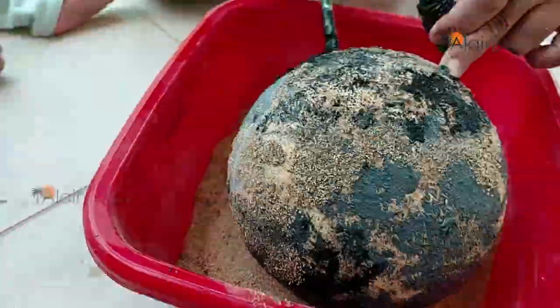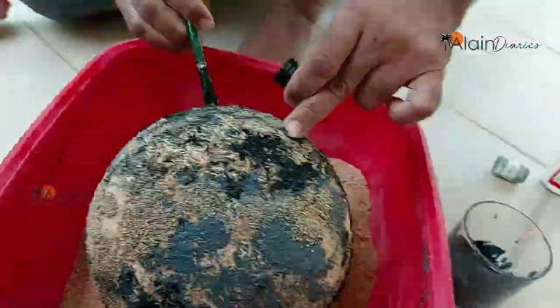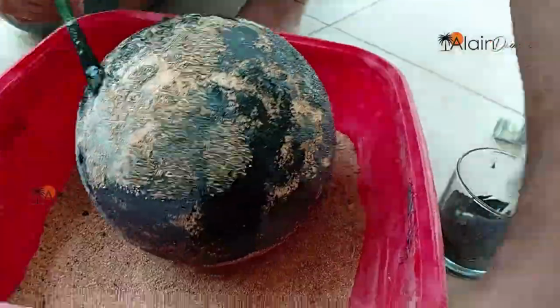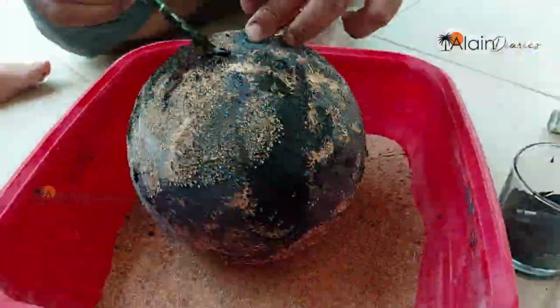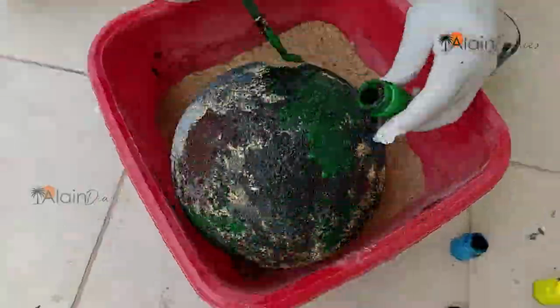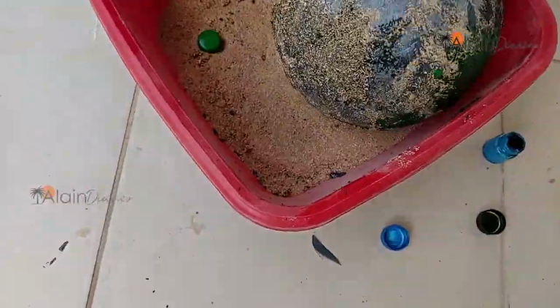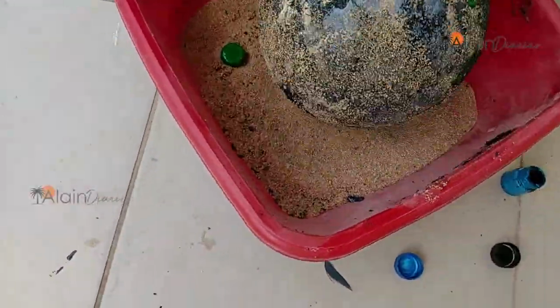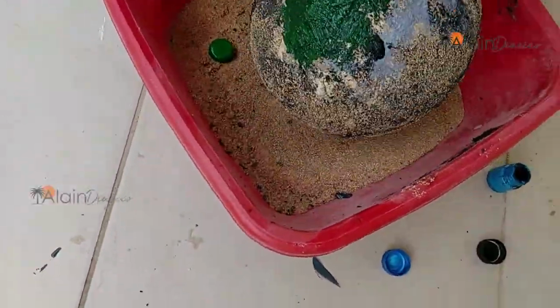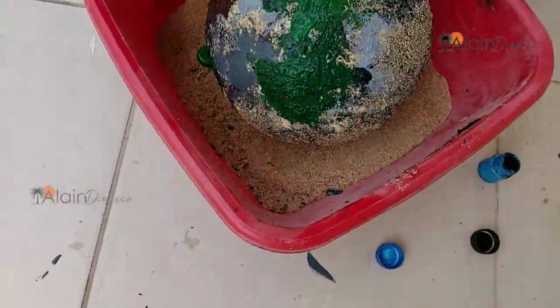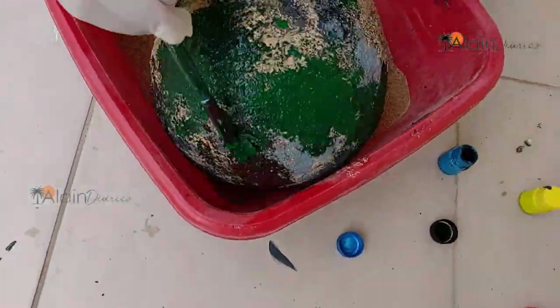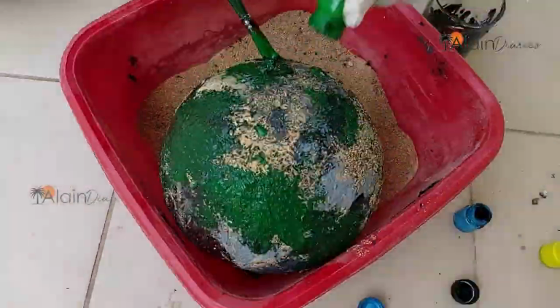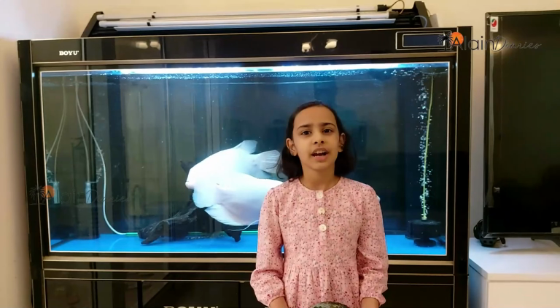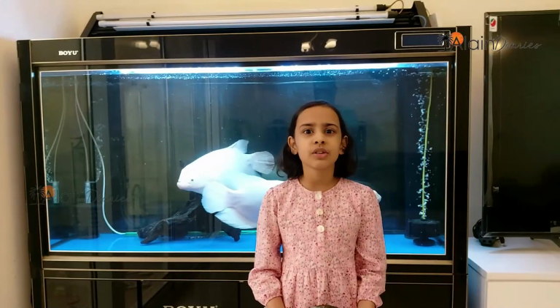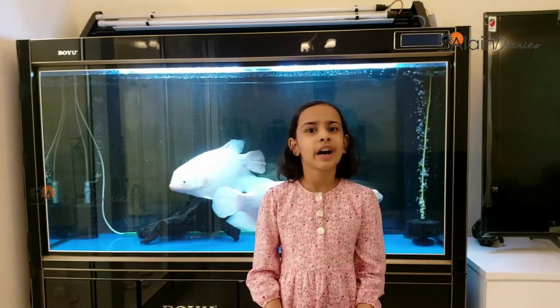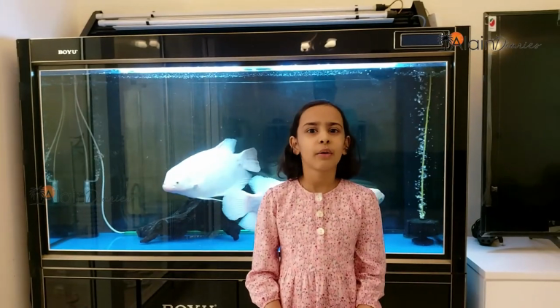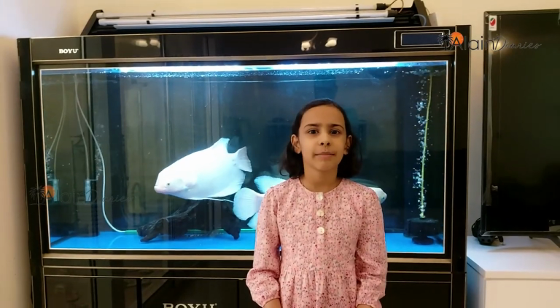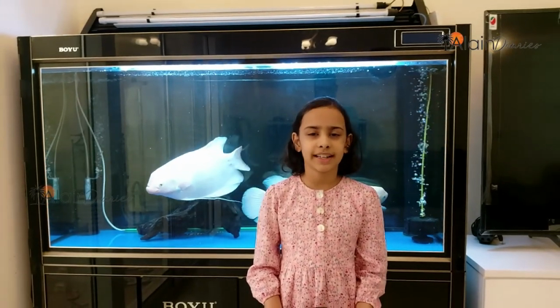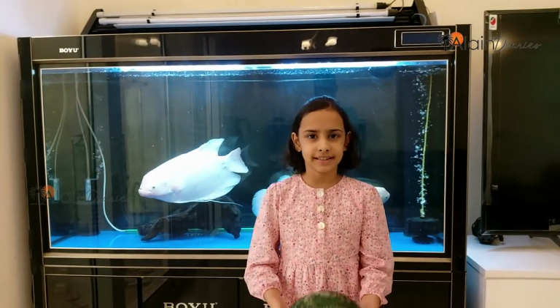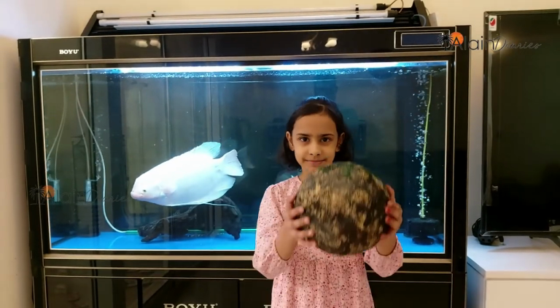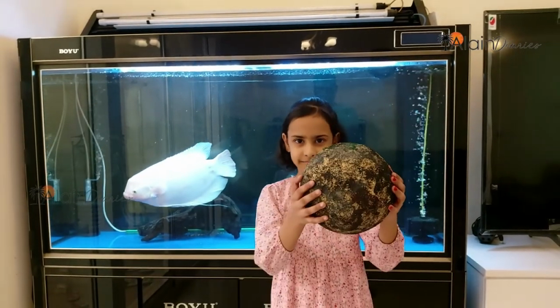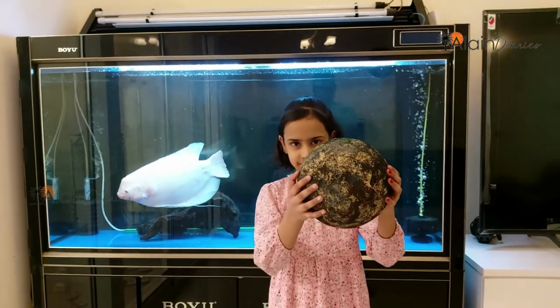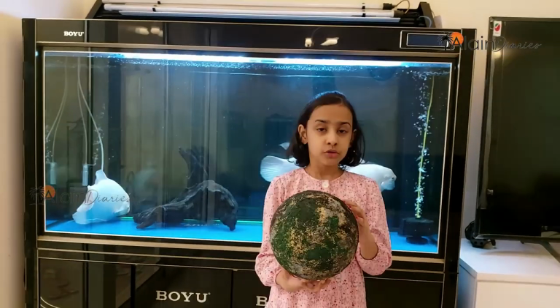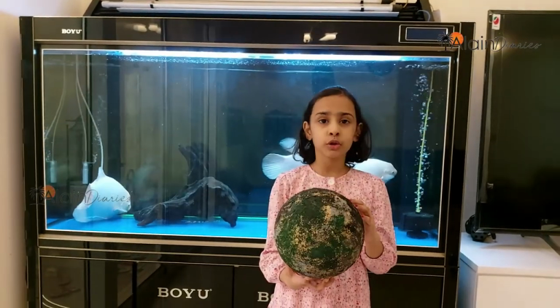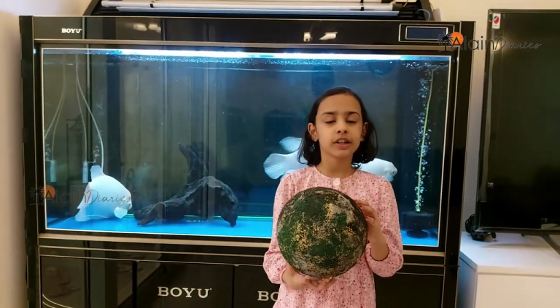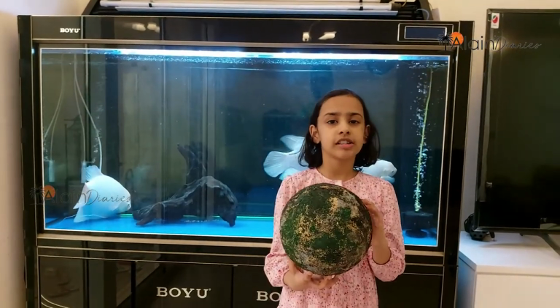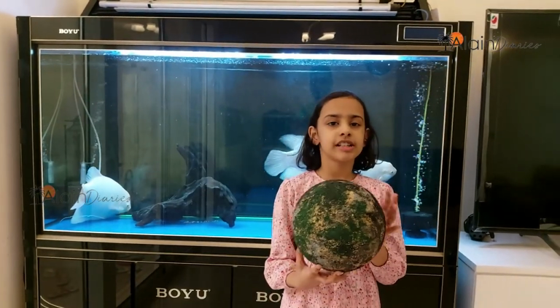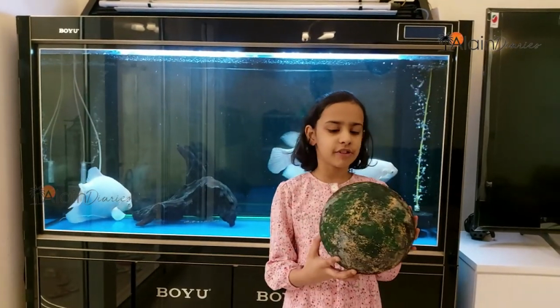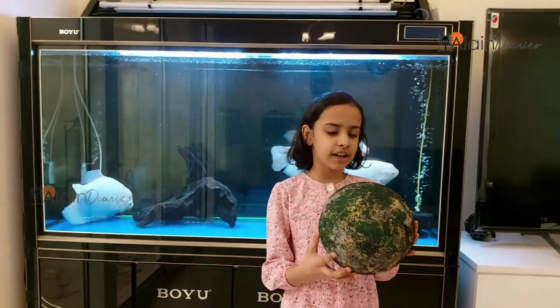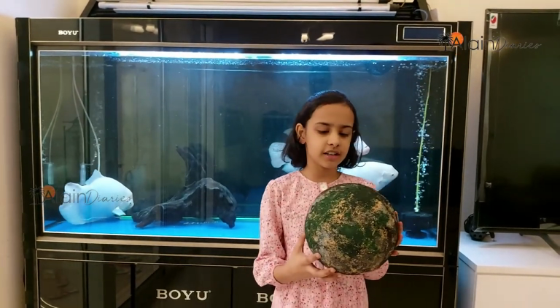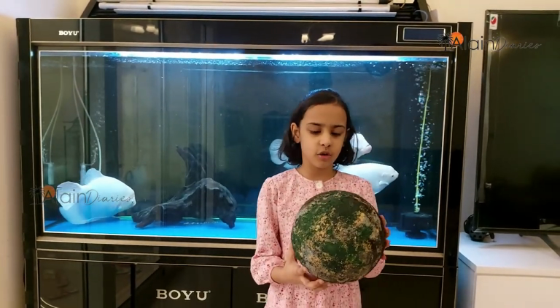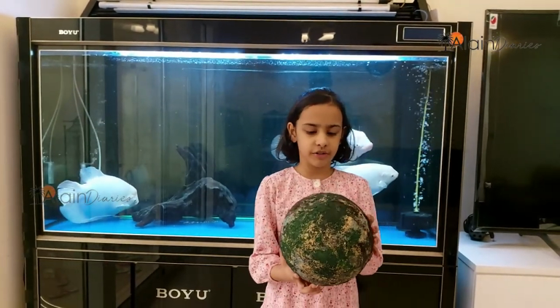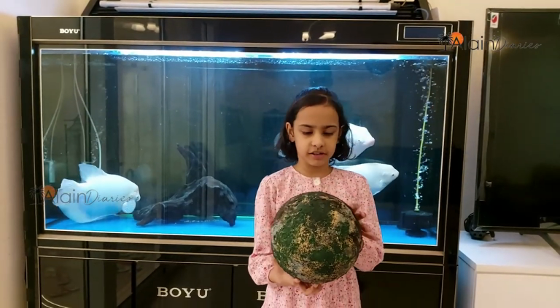Finally, I dried it in the sun. Now you know how I made it. So you can see different colors over it.